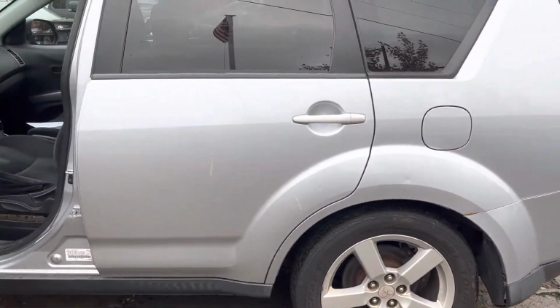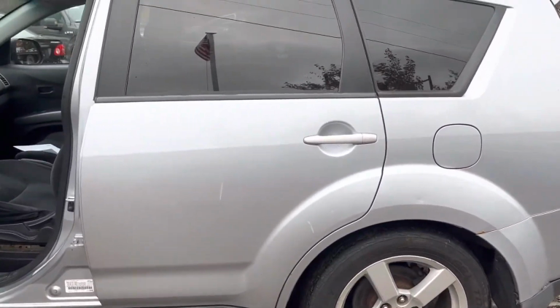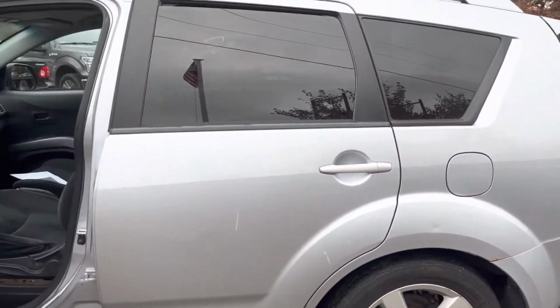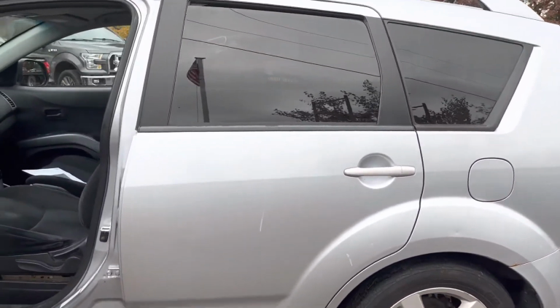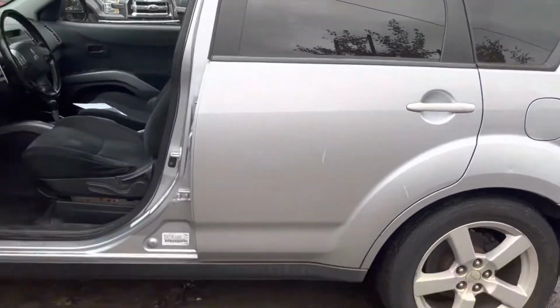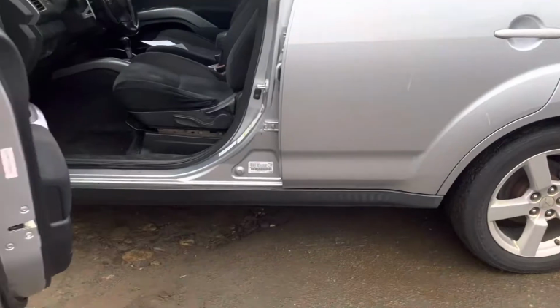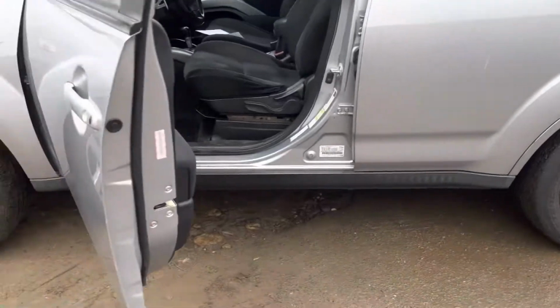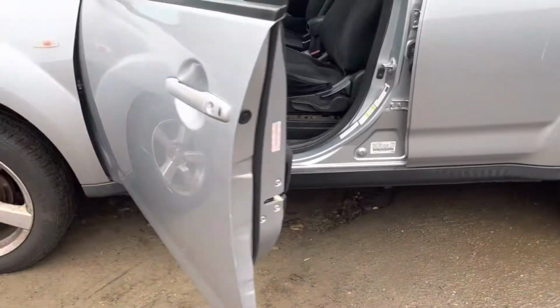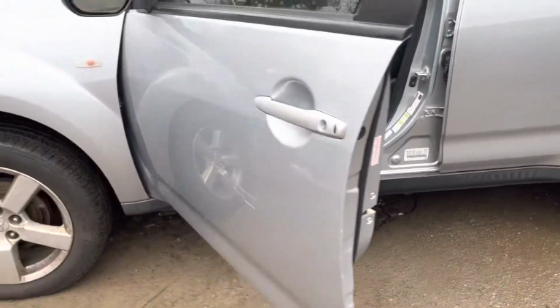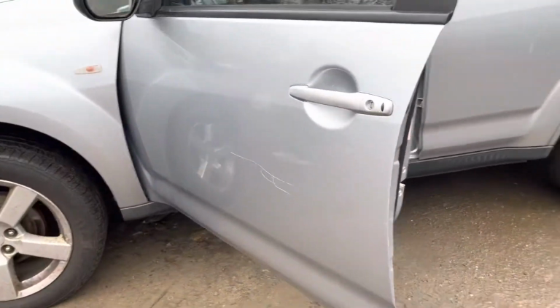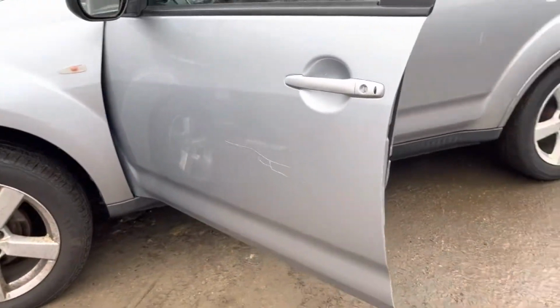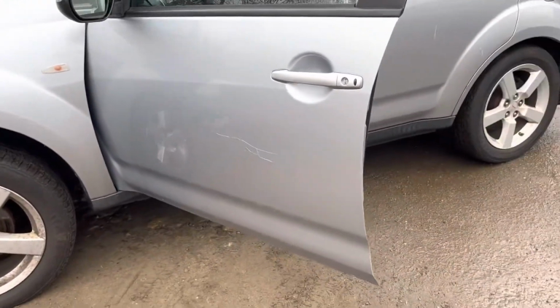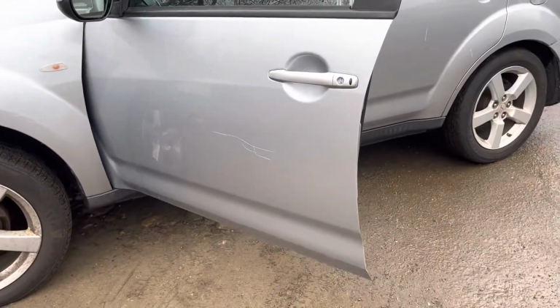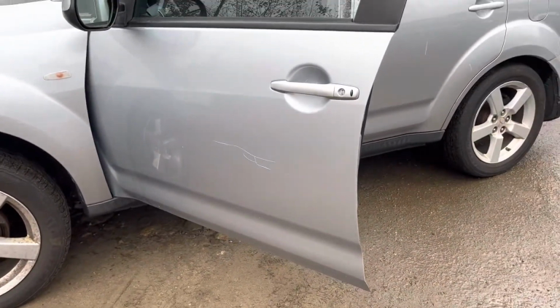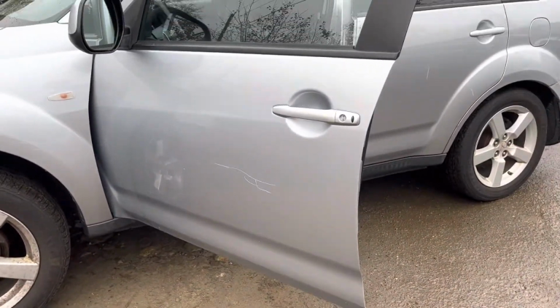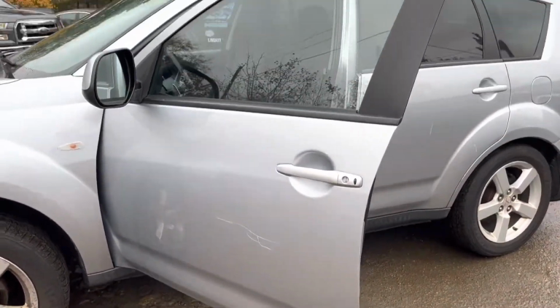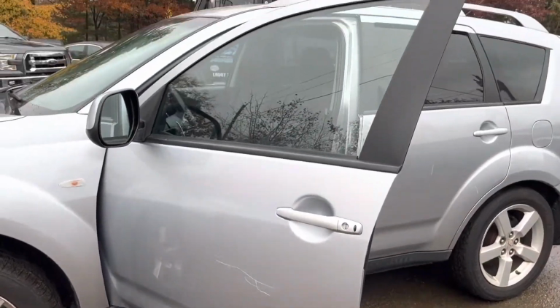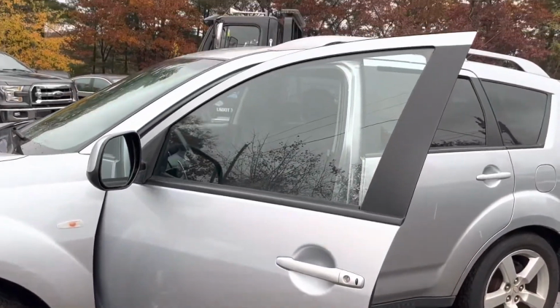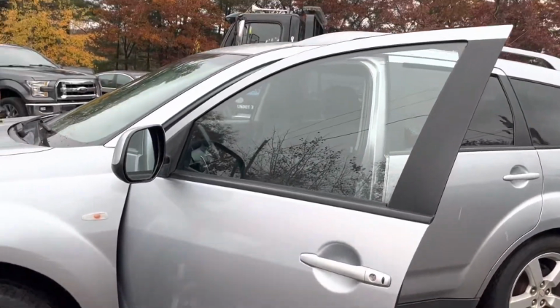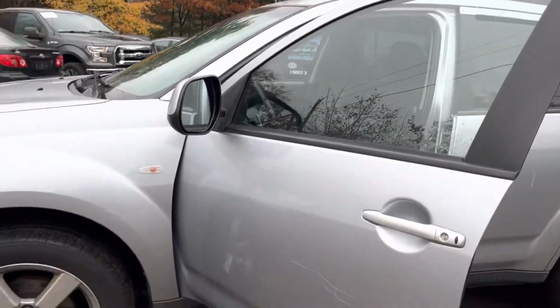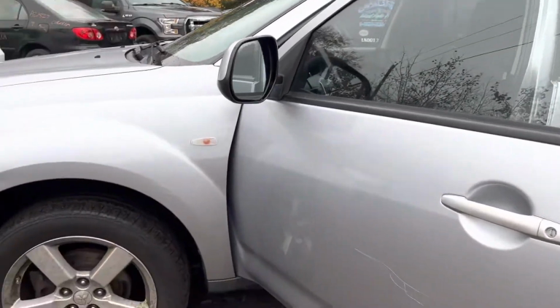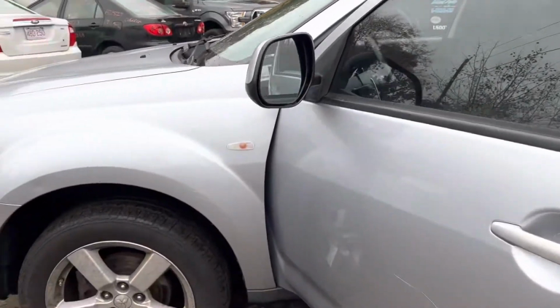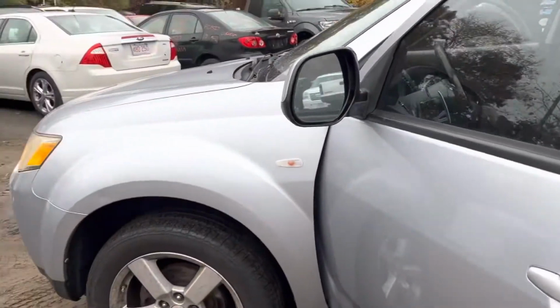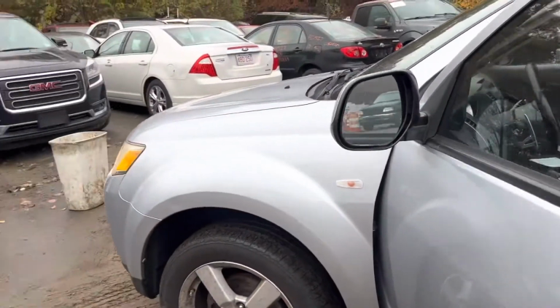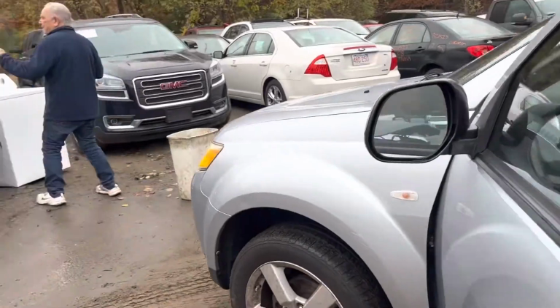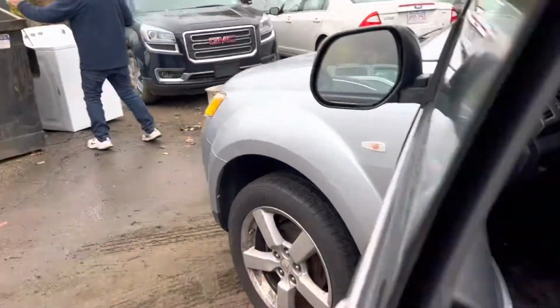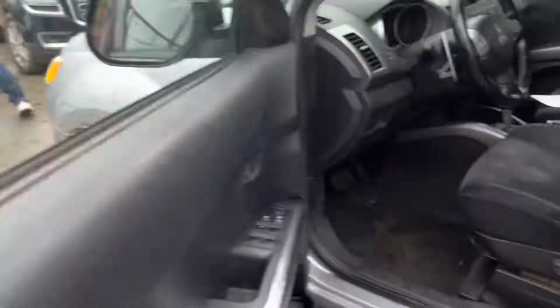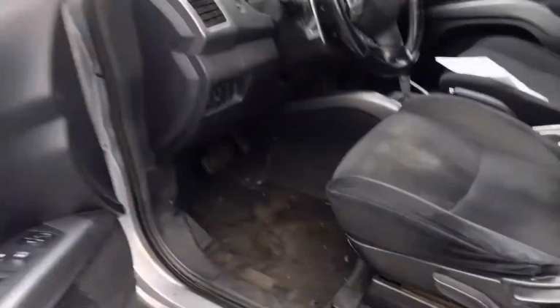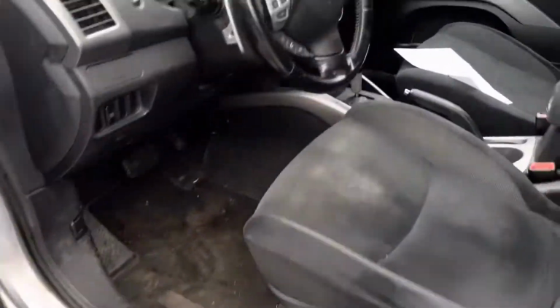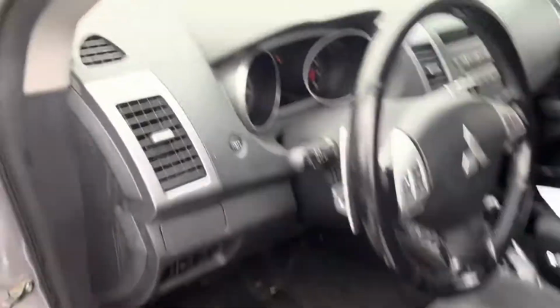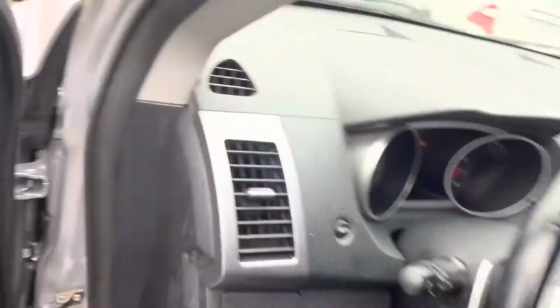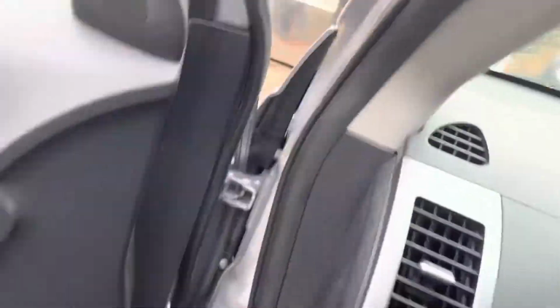Front and rear driver doors both look good. The fender has a little dent and is not so usable.